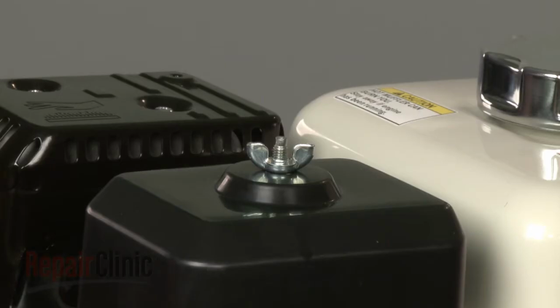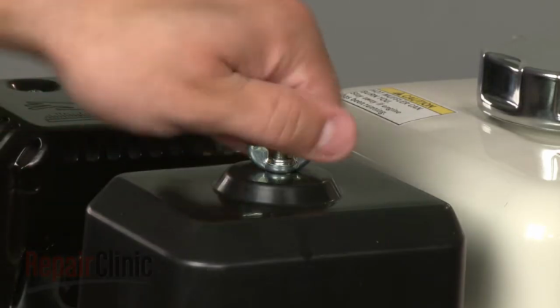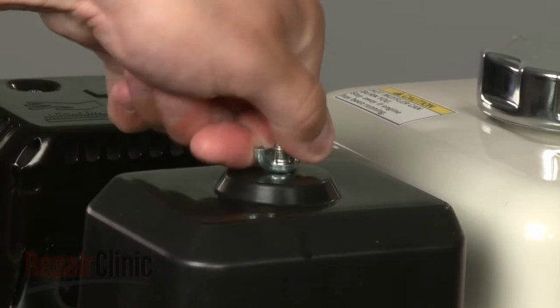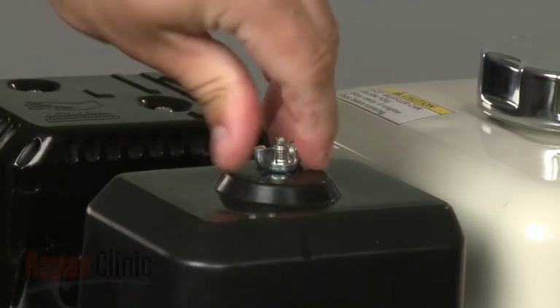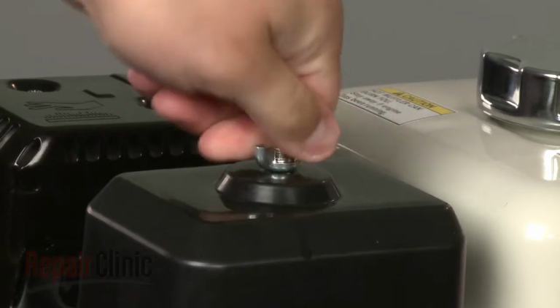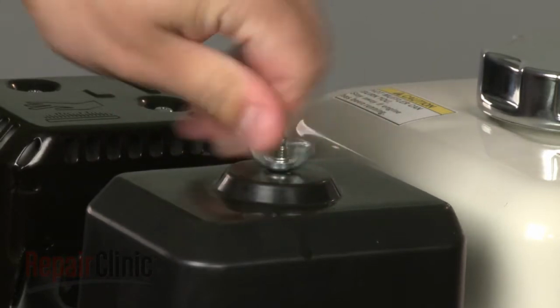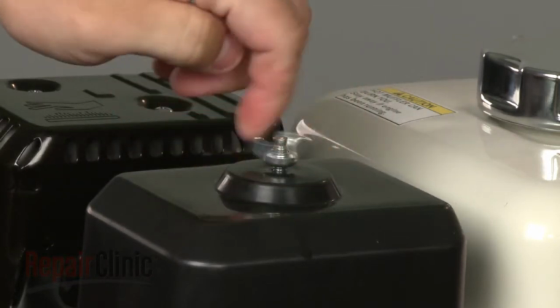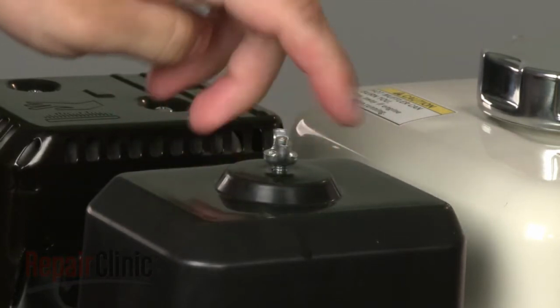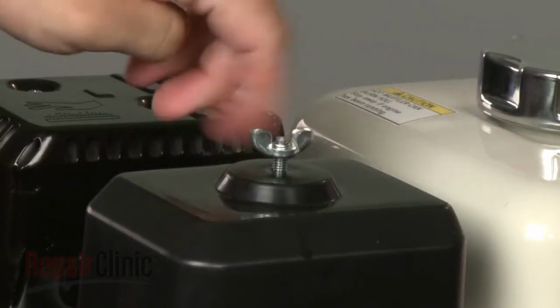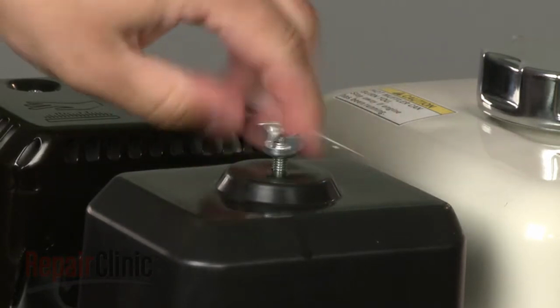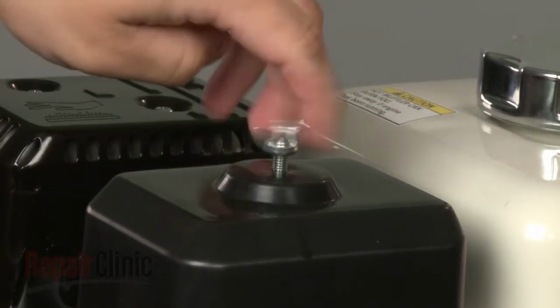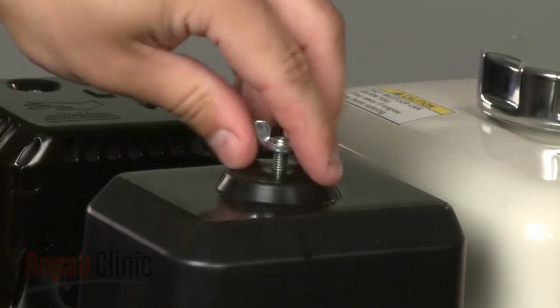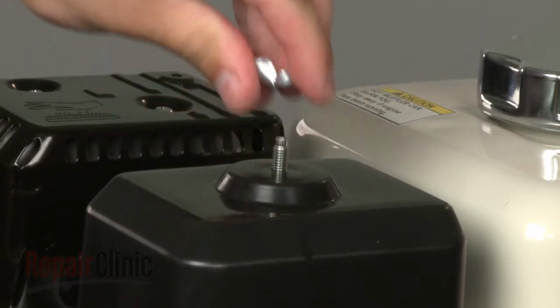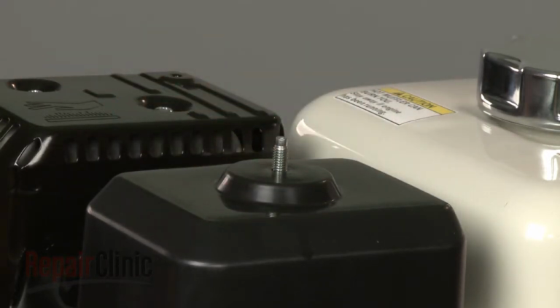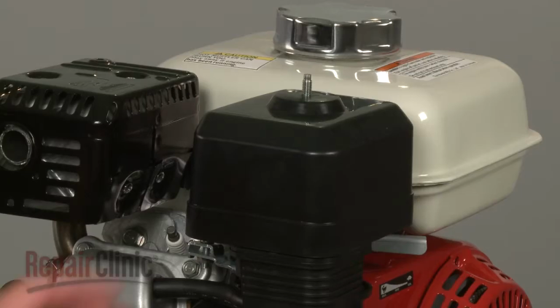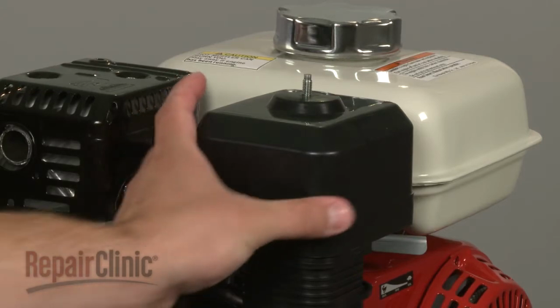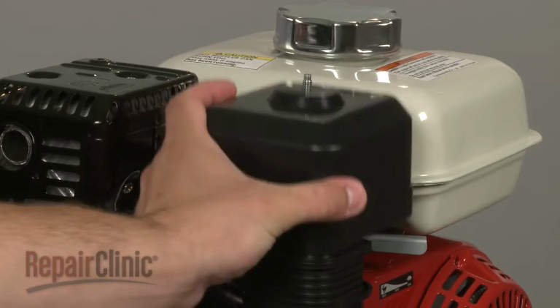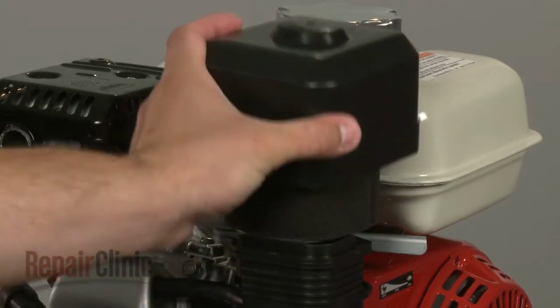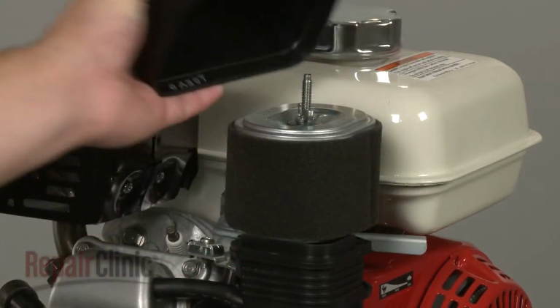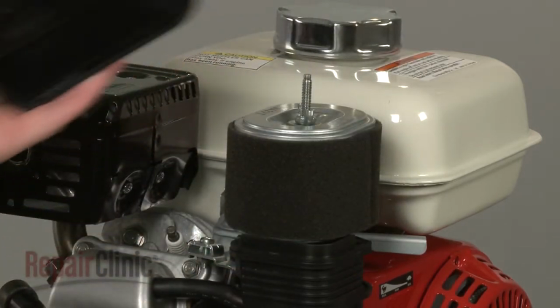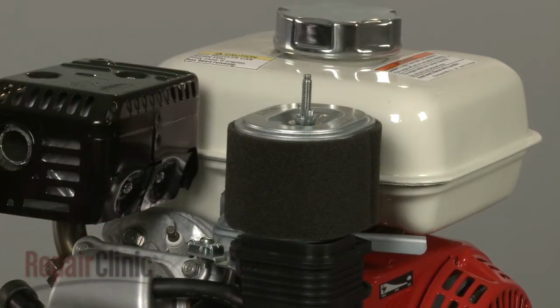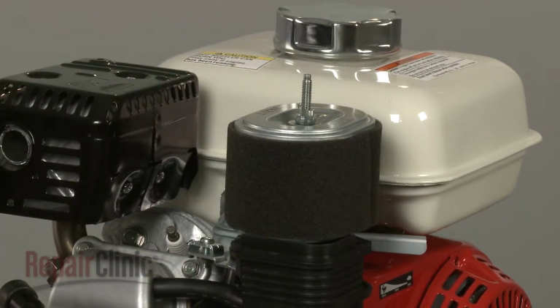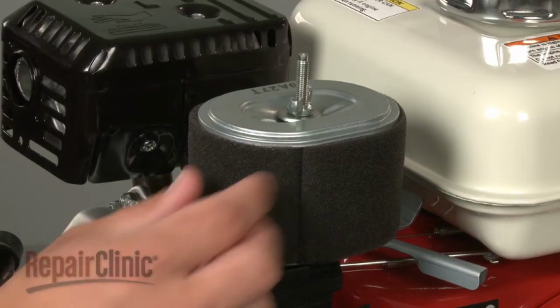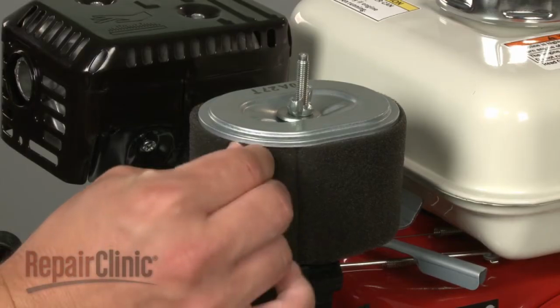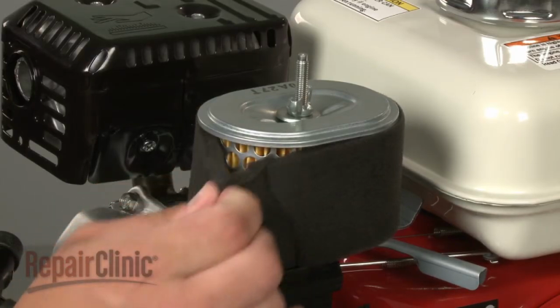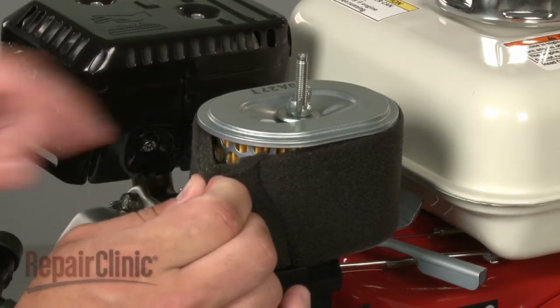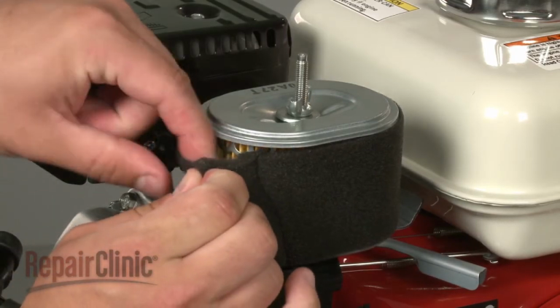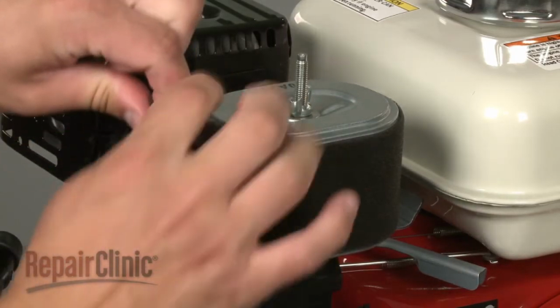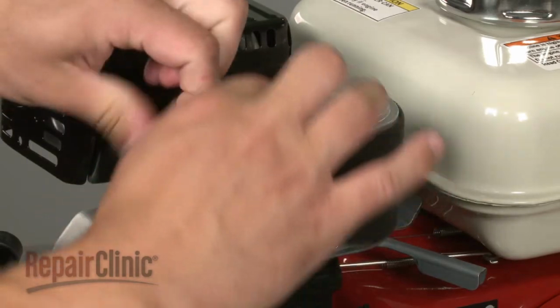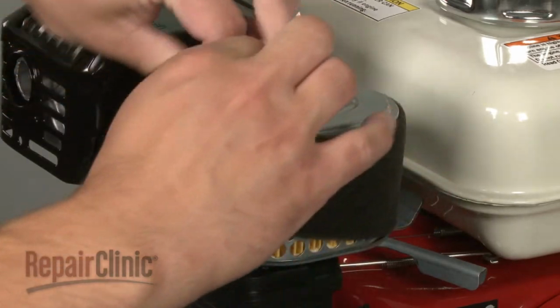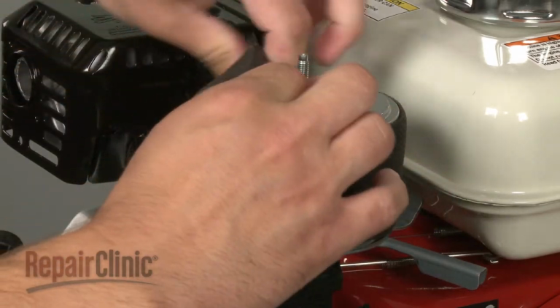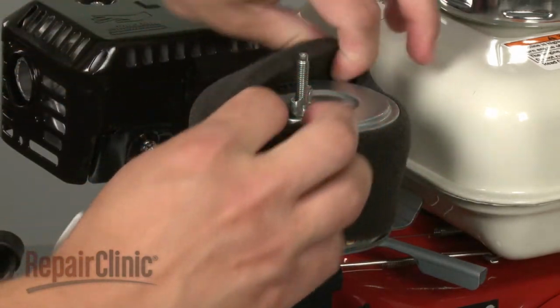Your first step is to remove the wing nut to release the air filter cover and pull the cover off. Now slide the old pre-filter off of the air filter if it's still intact.